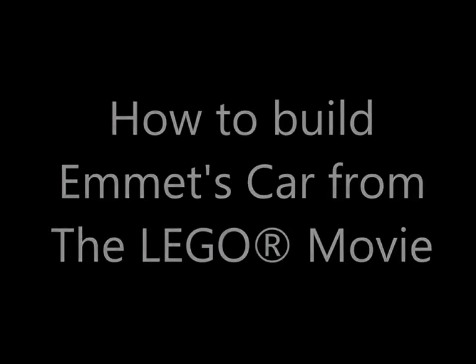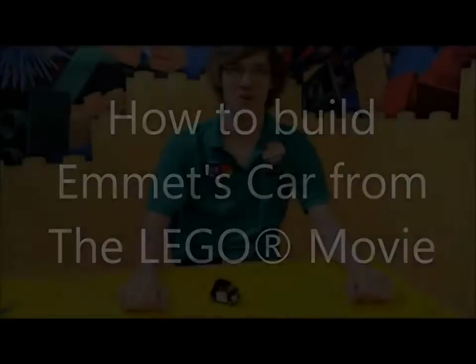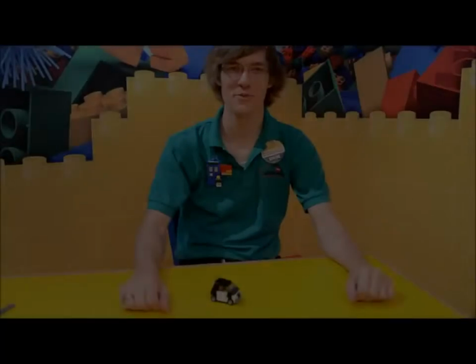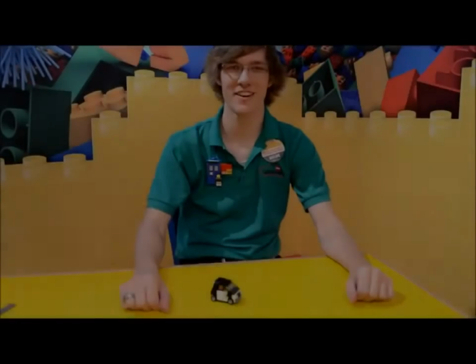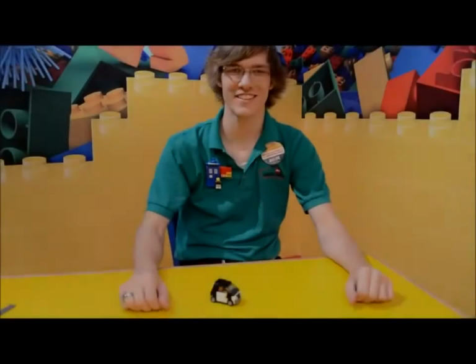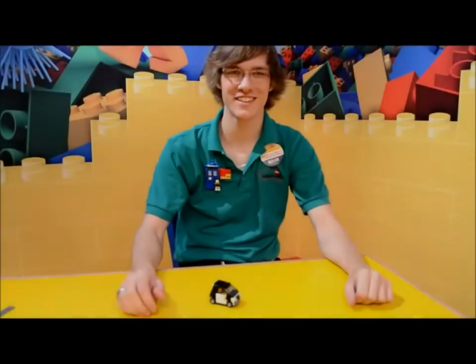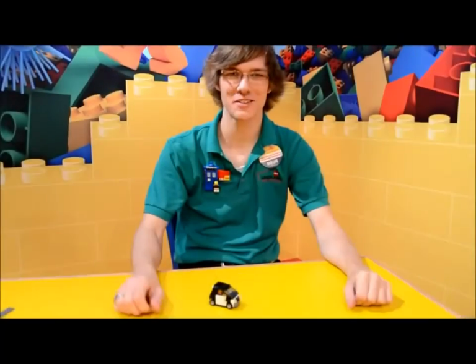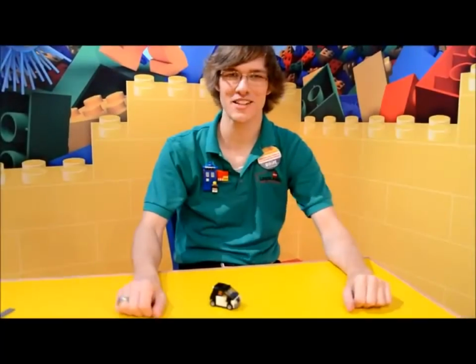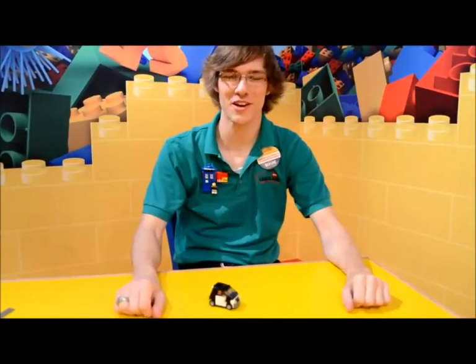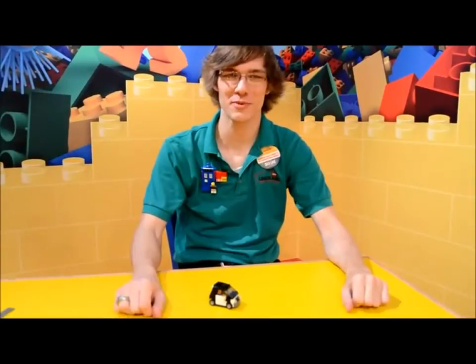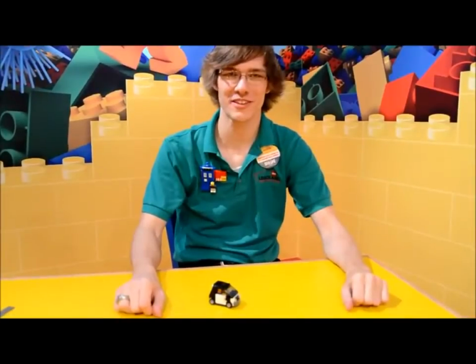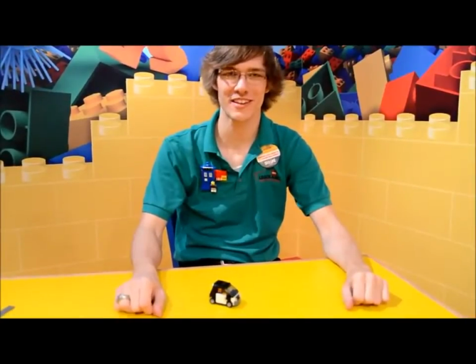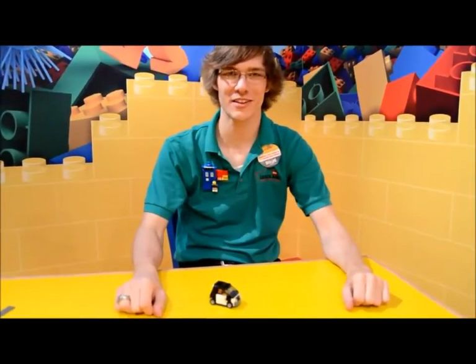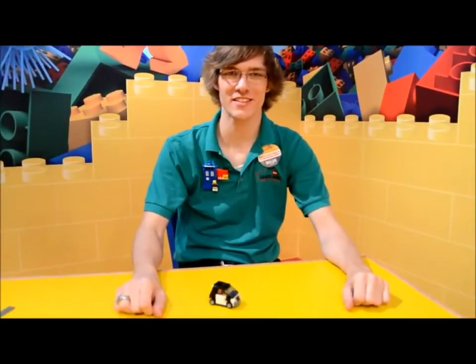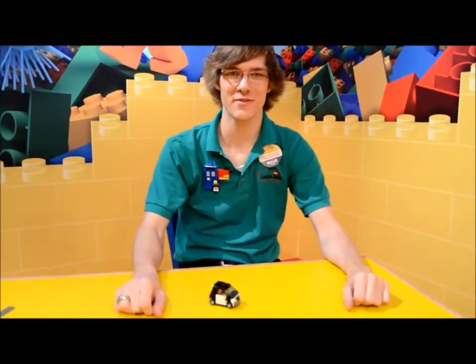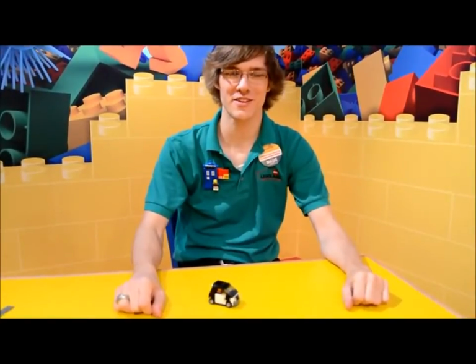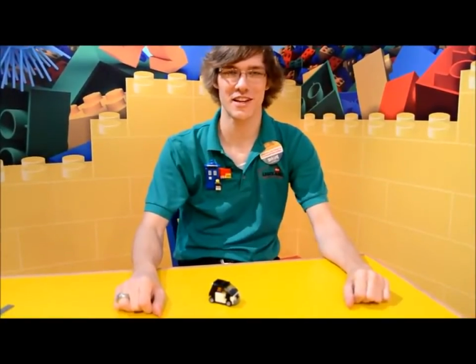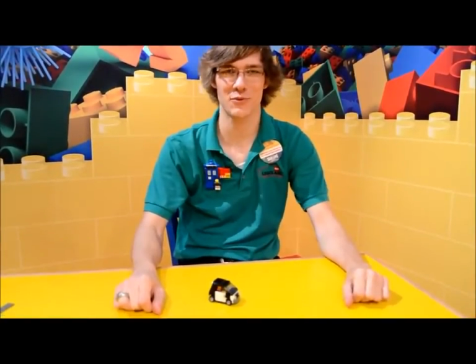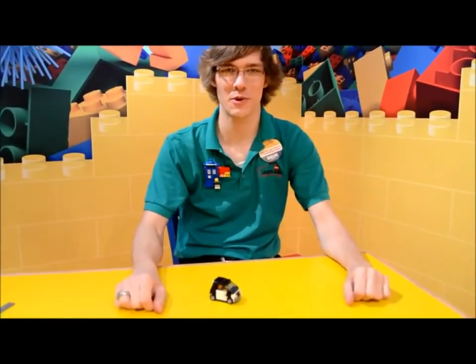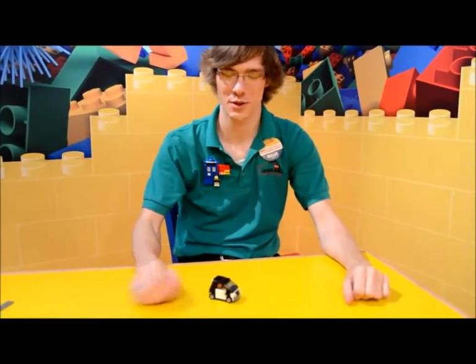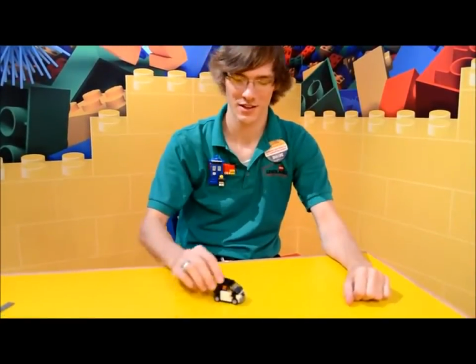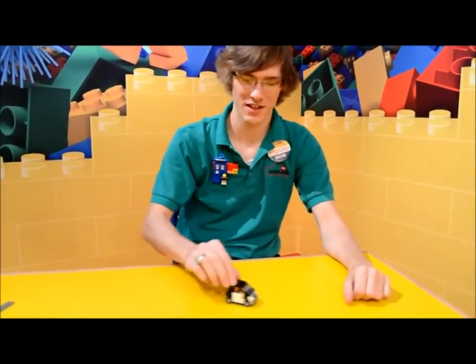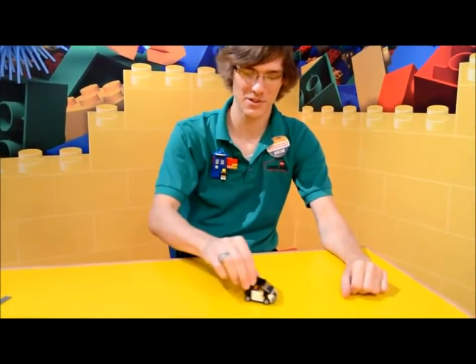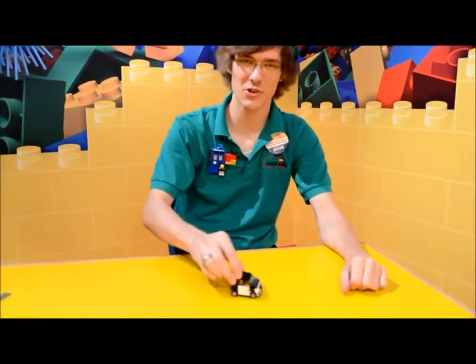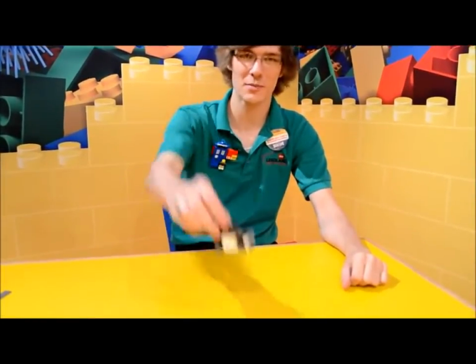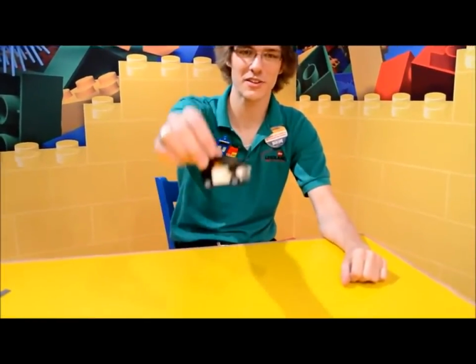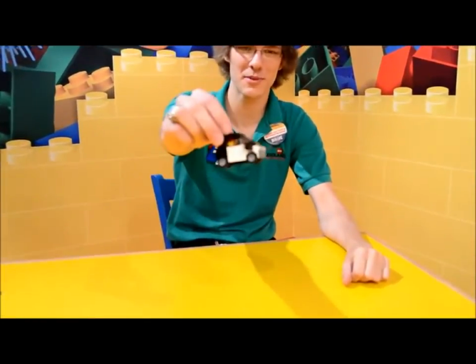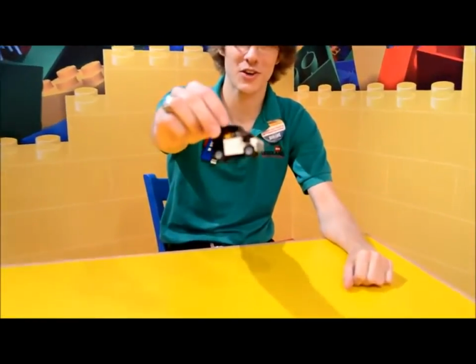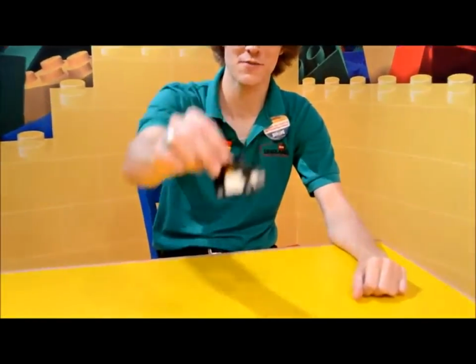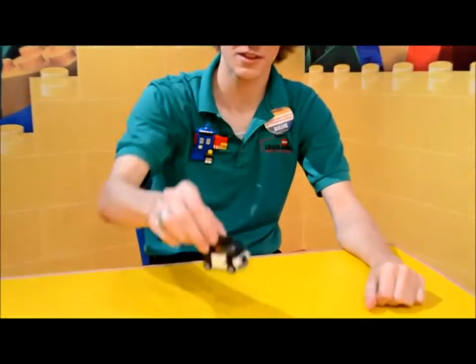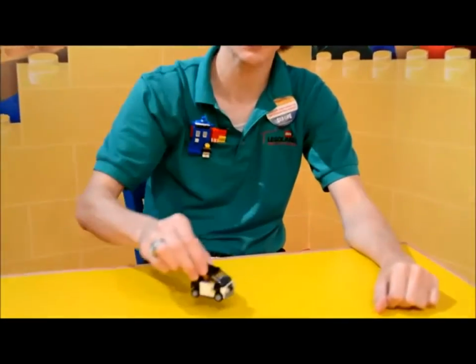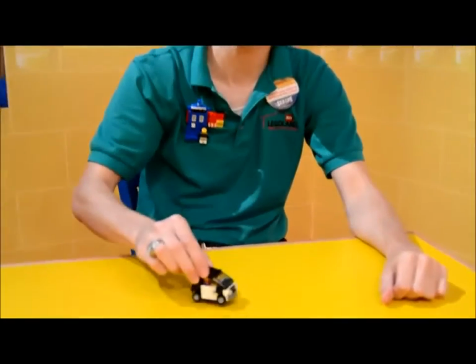Hello everyone, it's Ian here, Master Model Builder at Legoland Discovery Center, Dallas, Fort Worth. Today I'm going to show you how to build Emmett's car from the Lego movie.